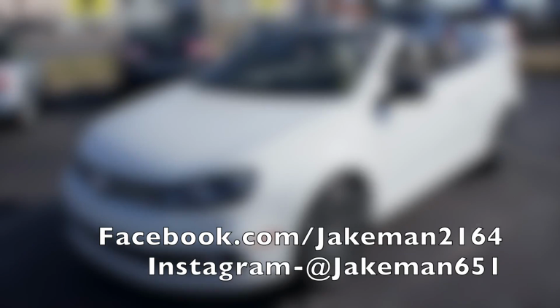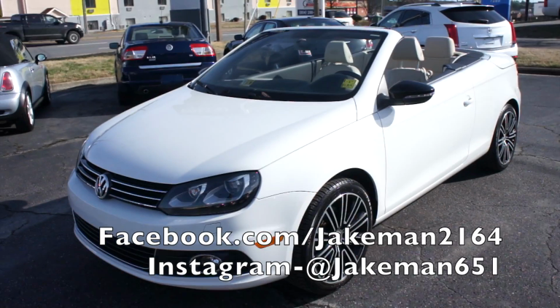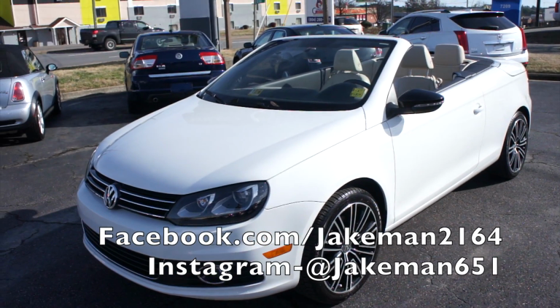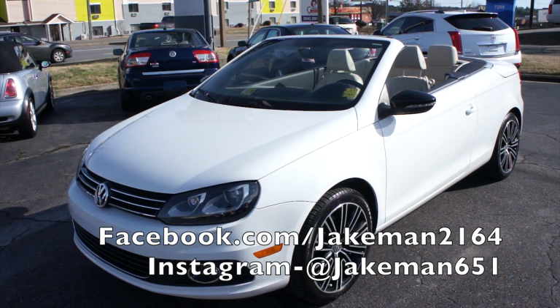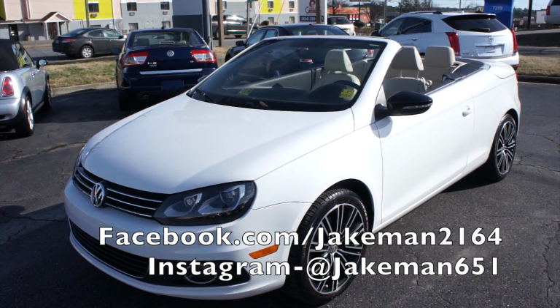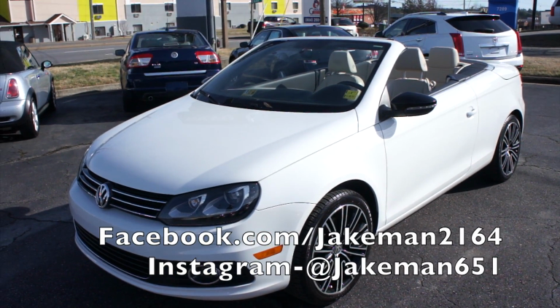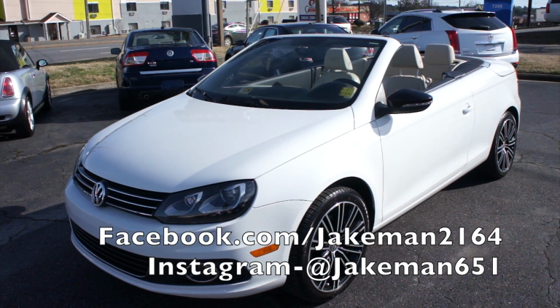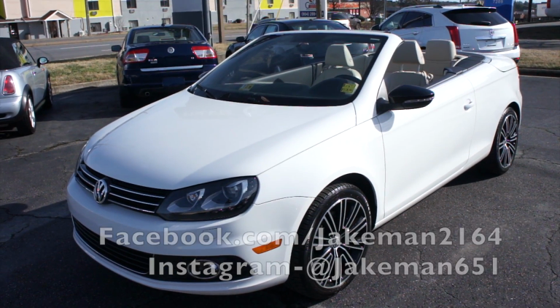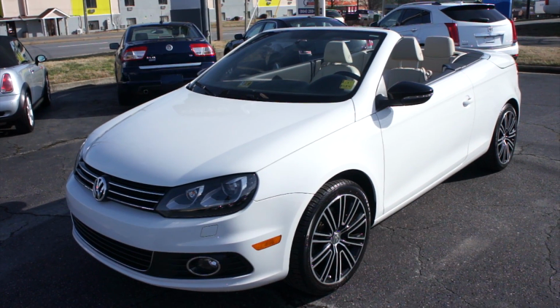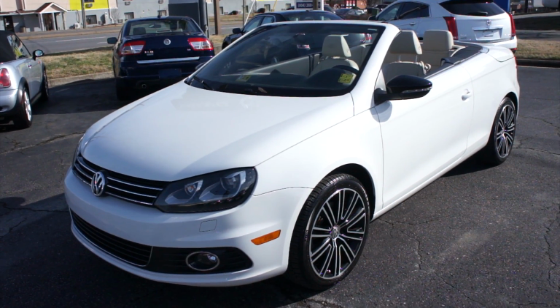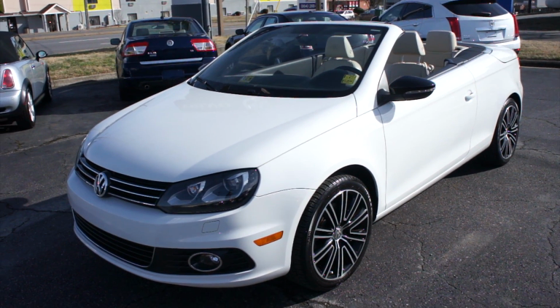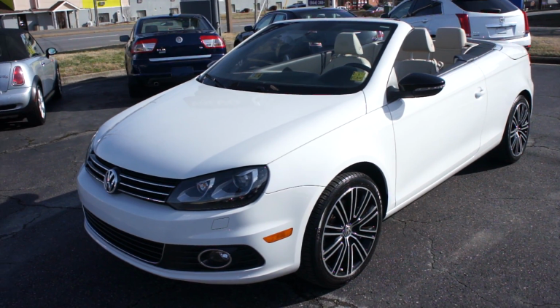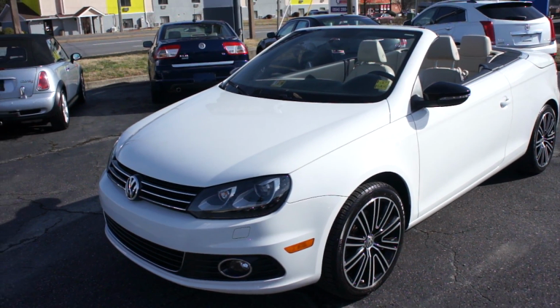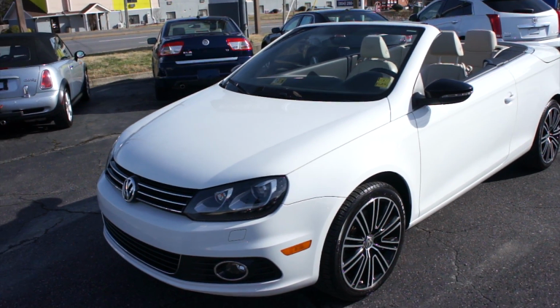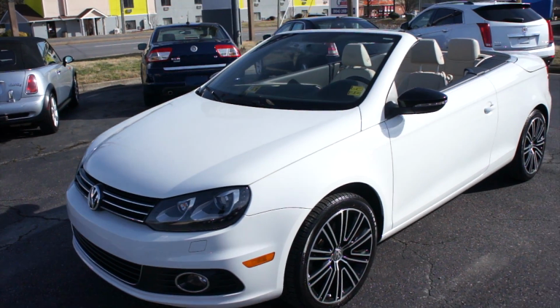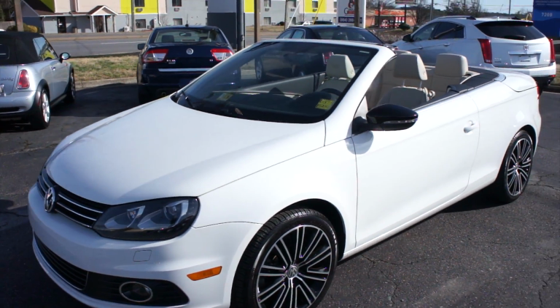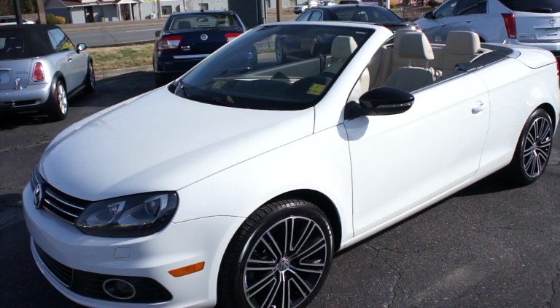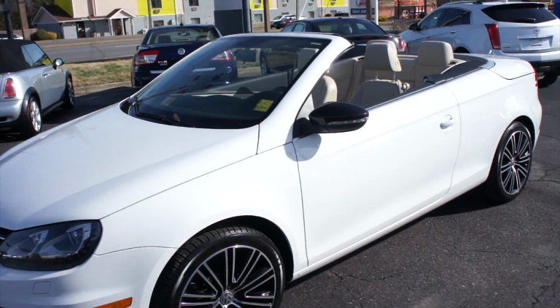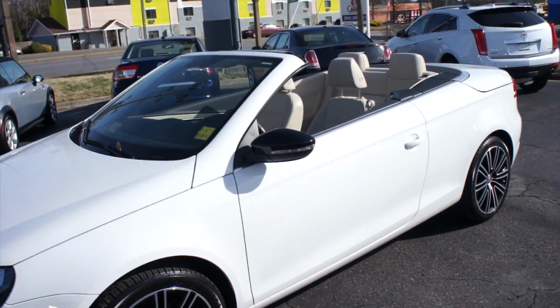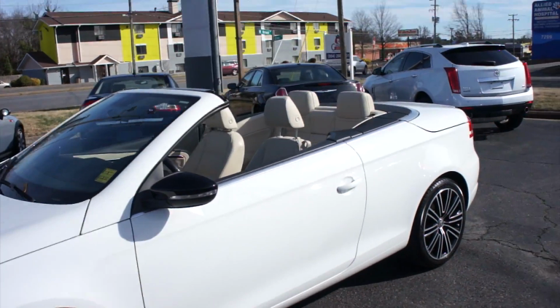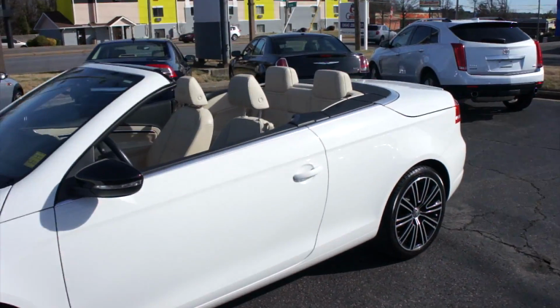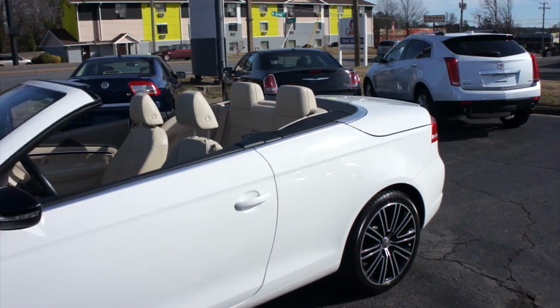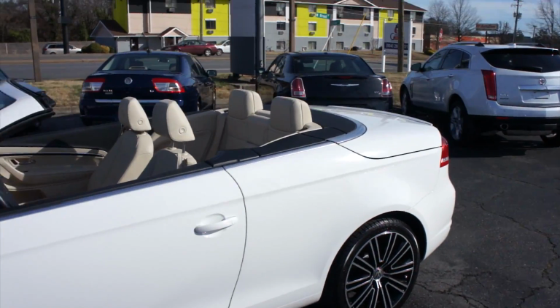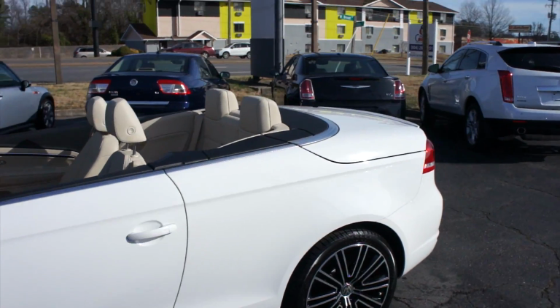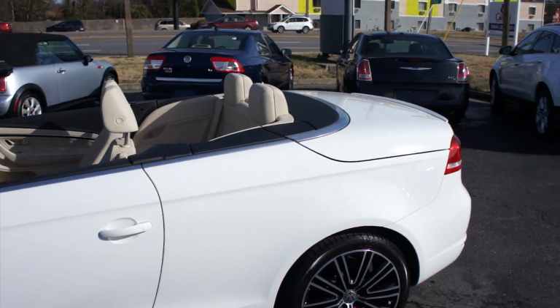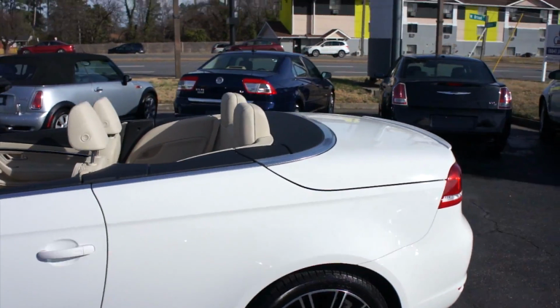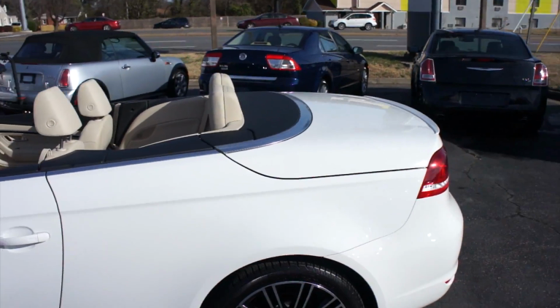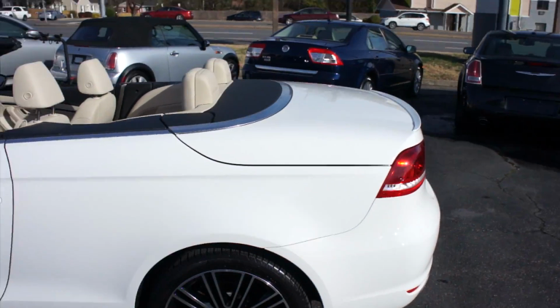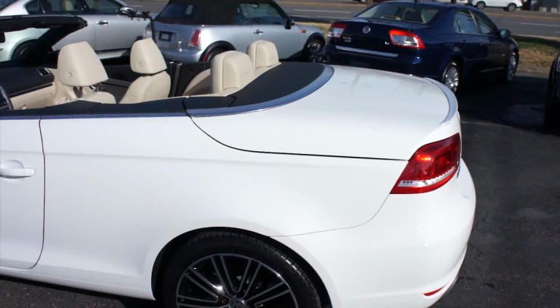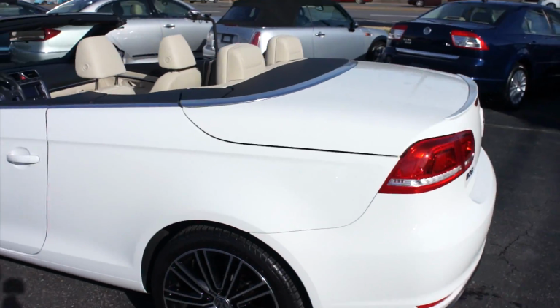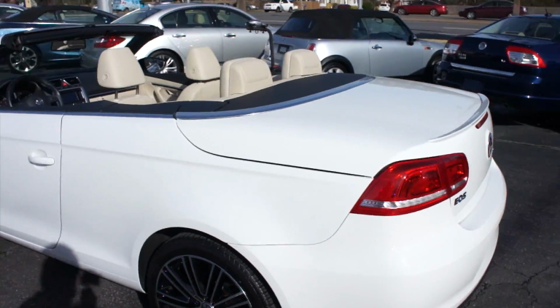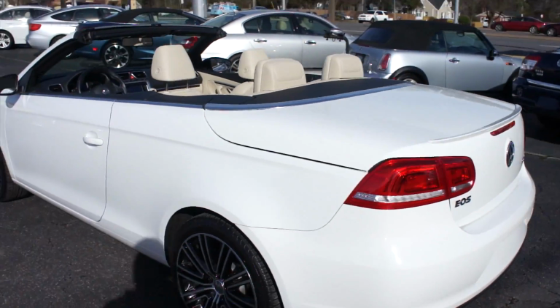Hey guys, it's me Jake from JakeMan21642. Today I've got a video for you of this 2014 Volkswagen EOS. This one is a very rare sport model.